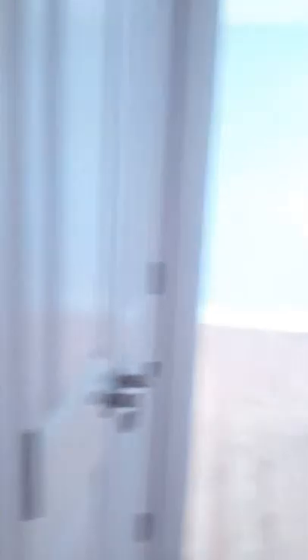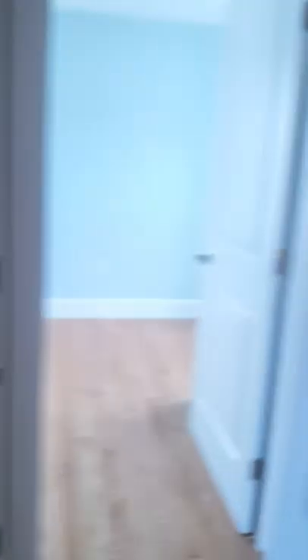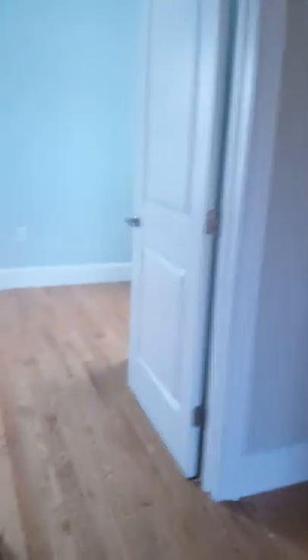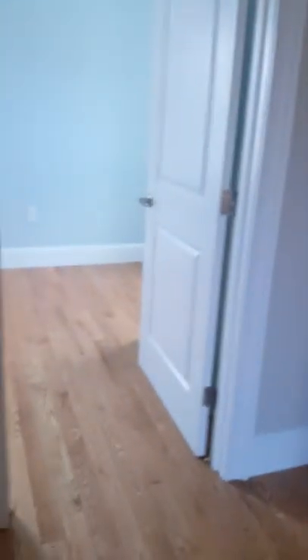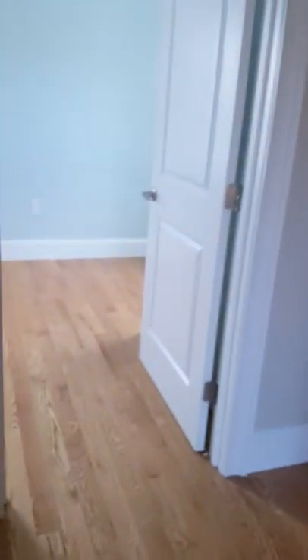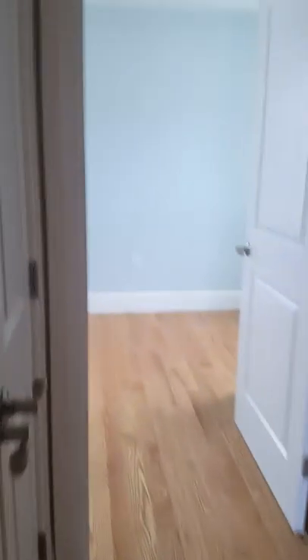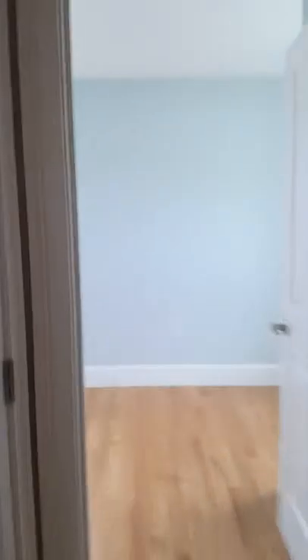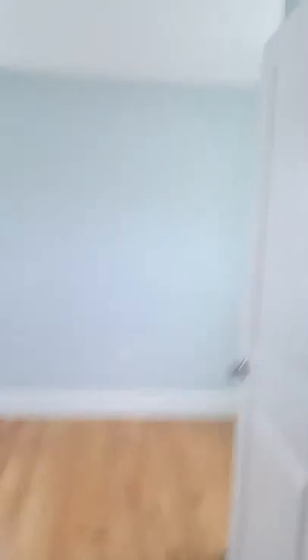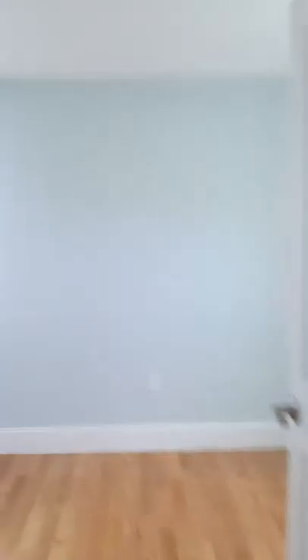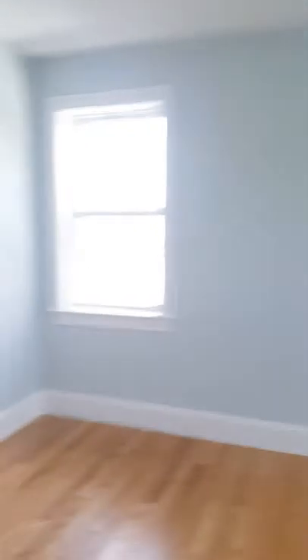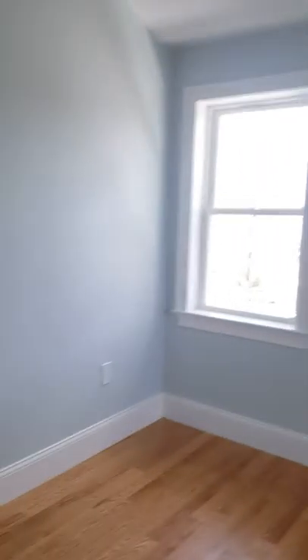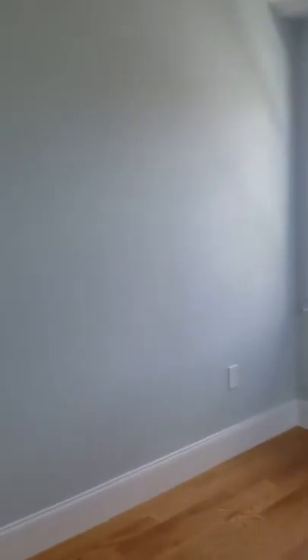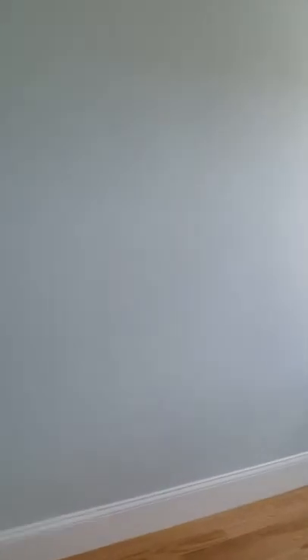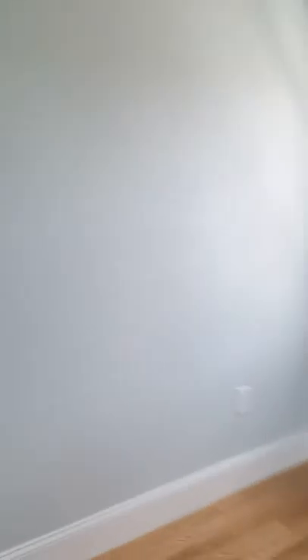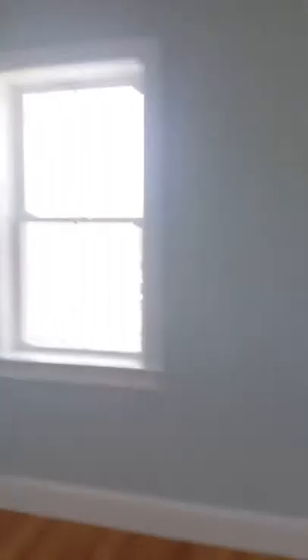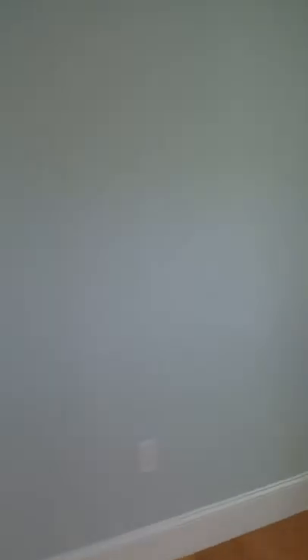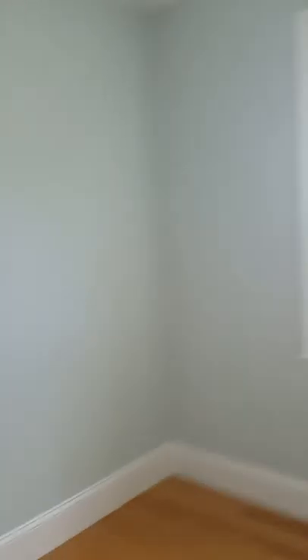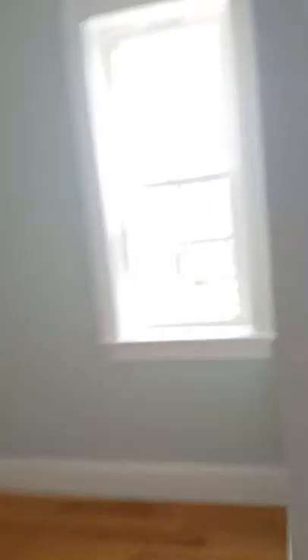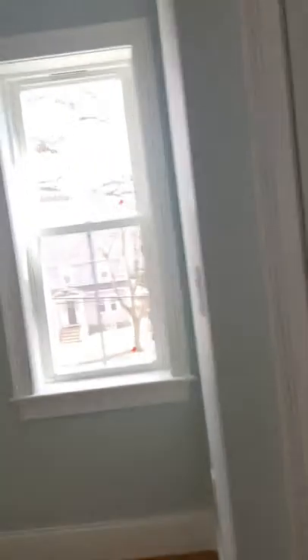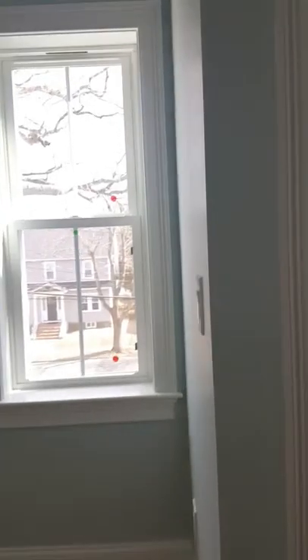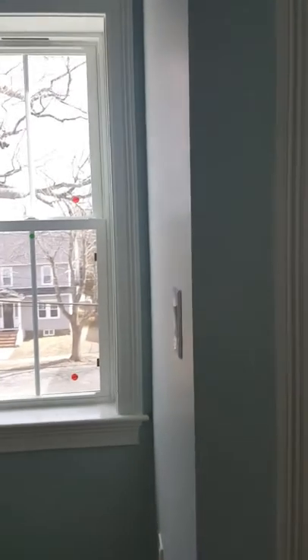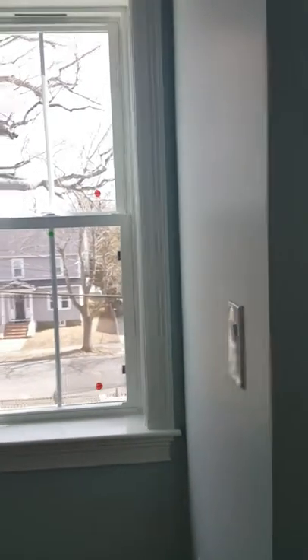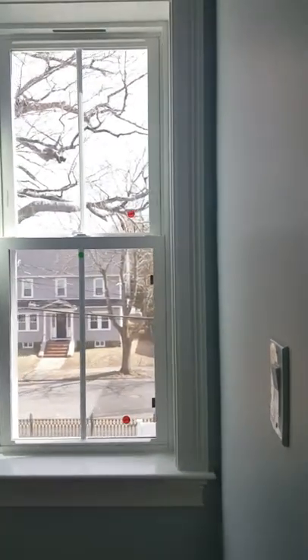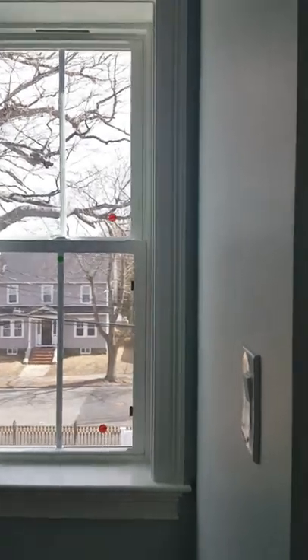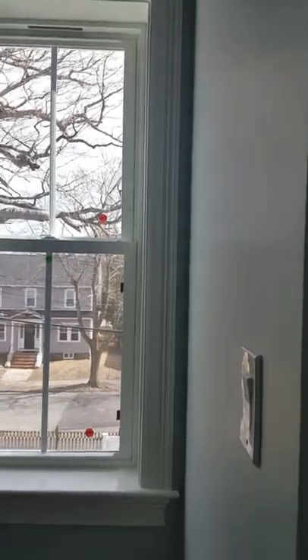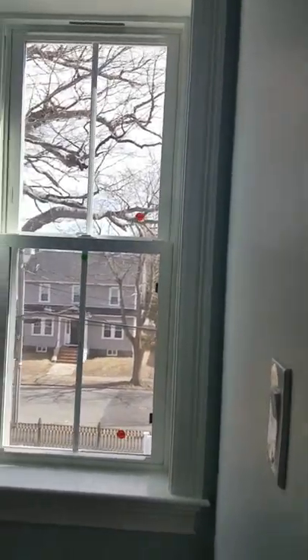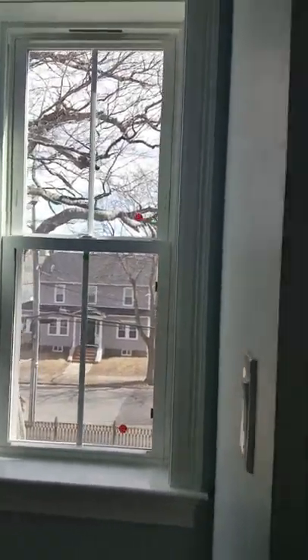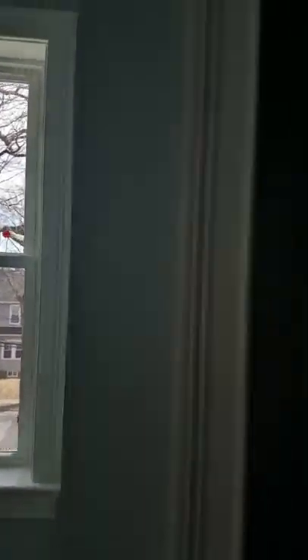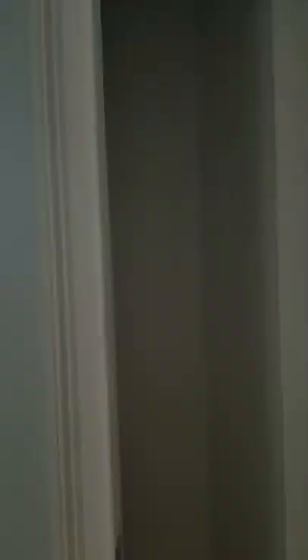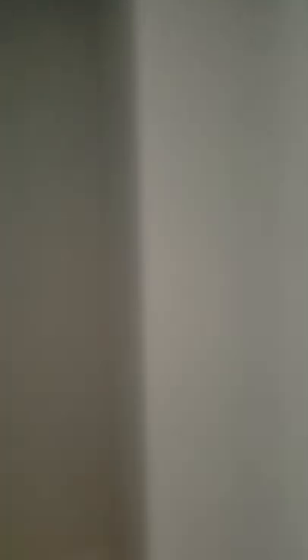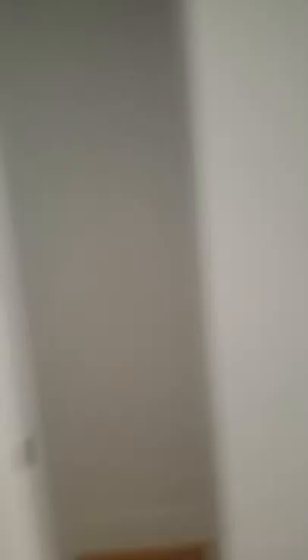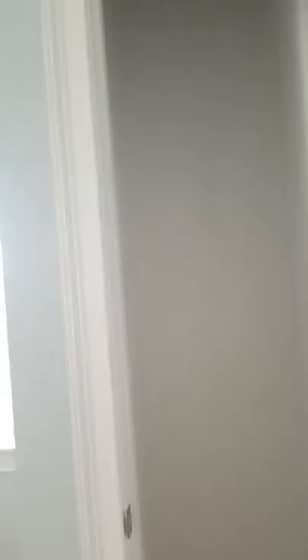And over here we have a bedroom with a closet.